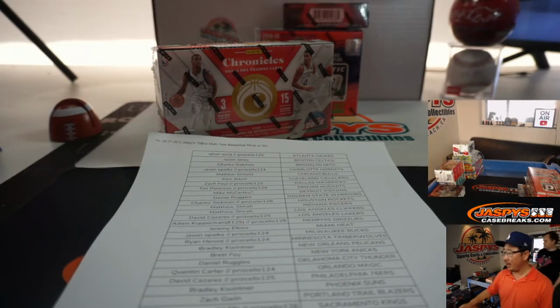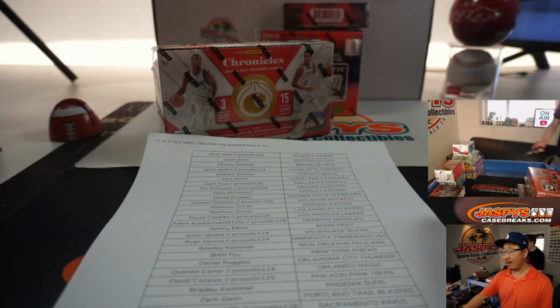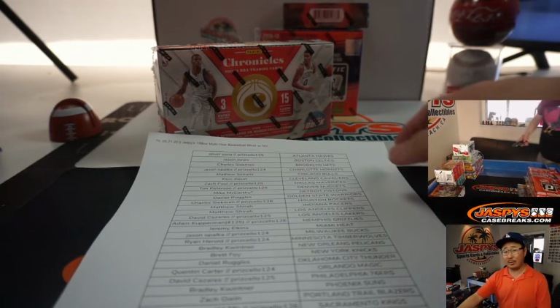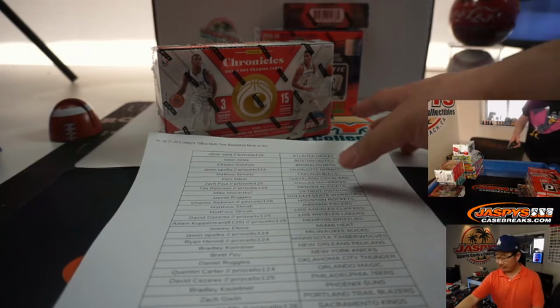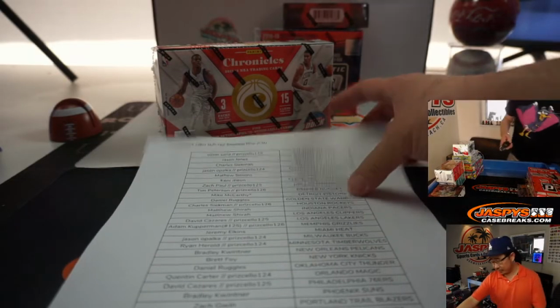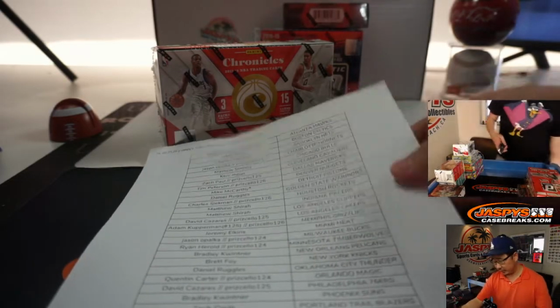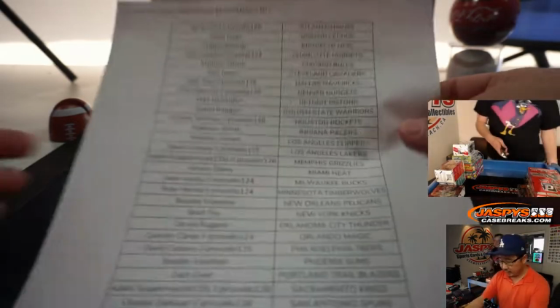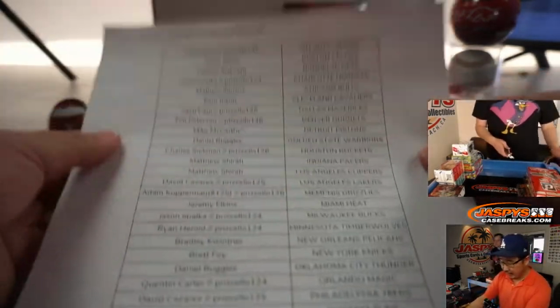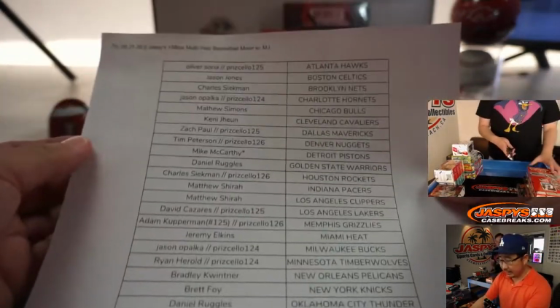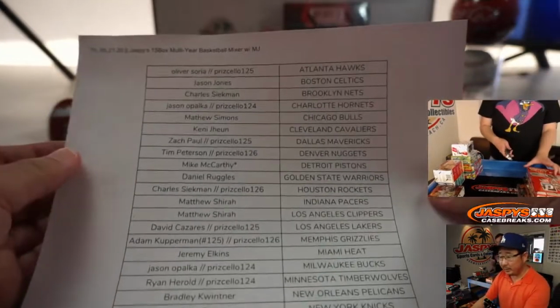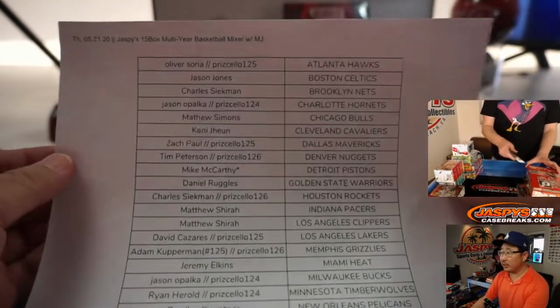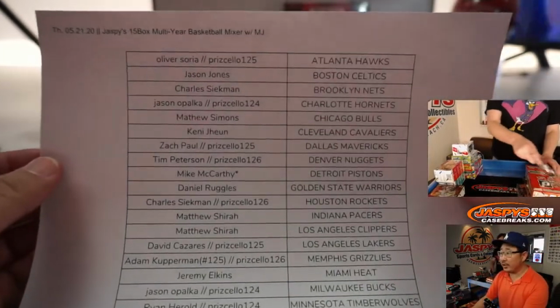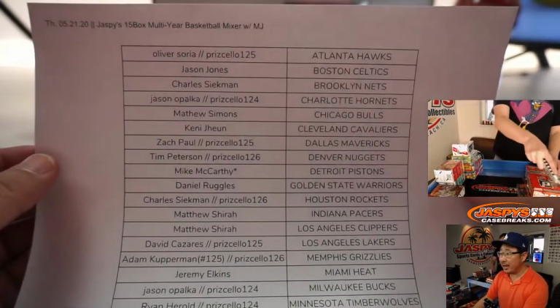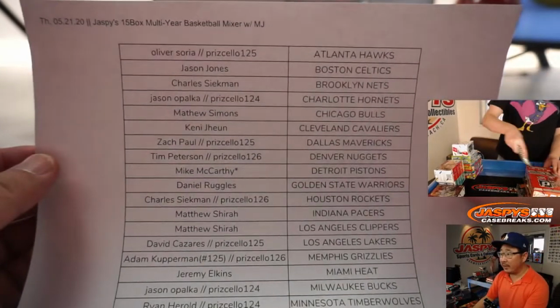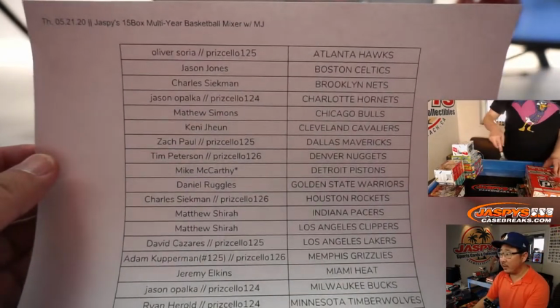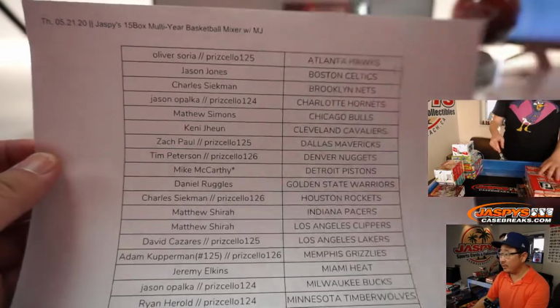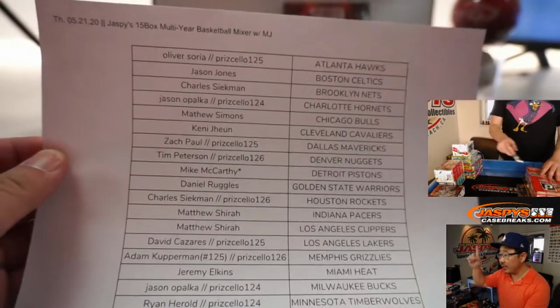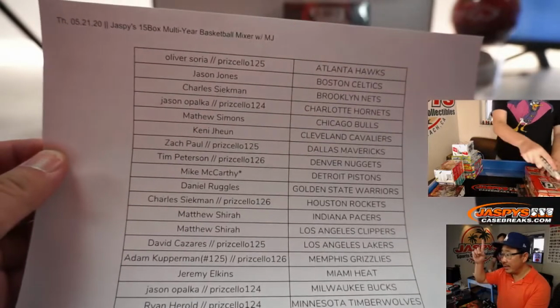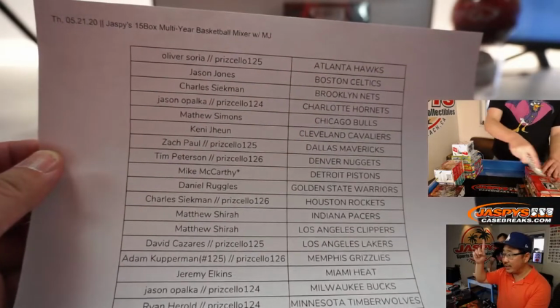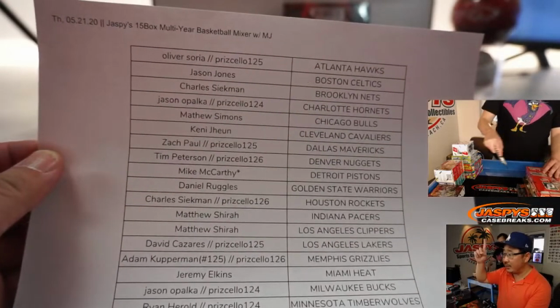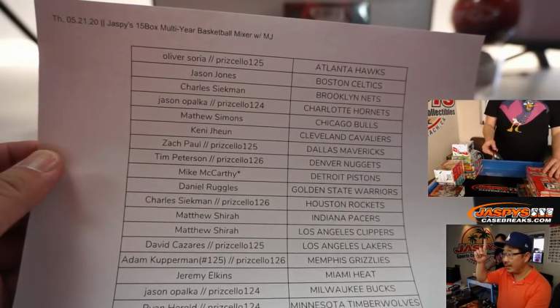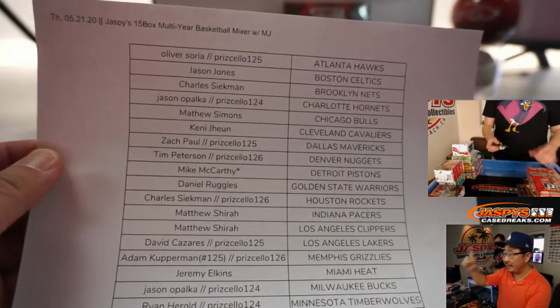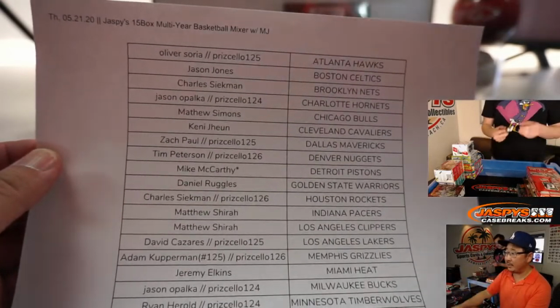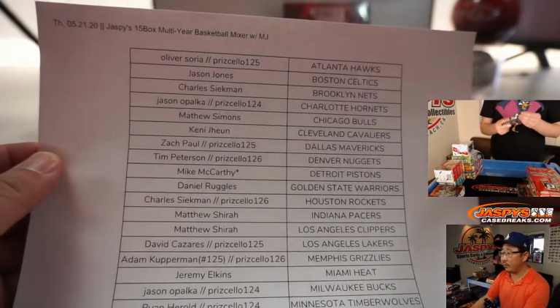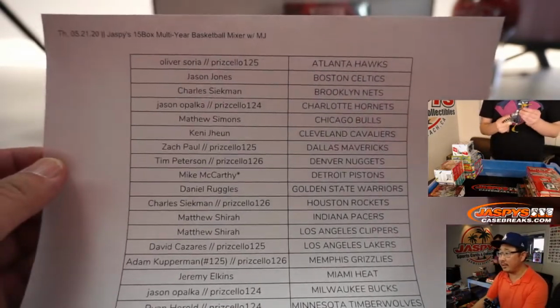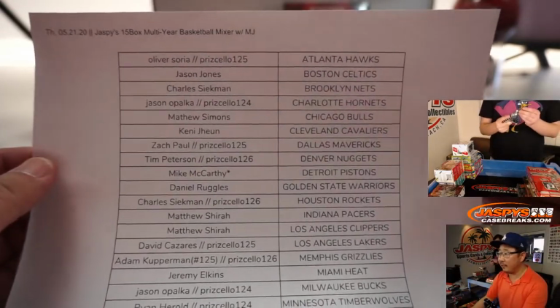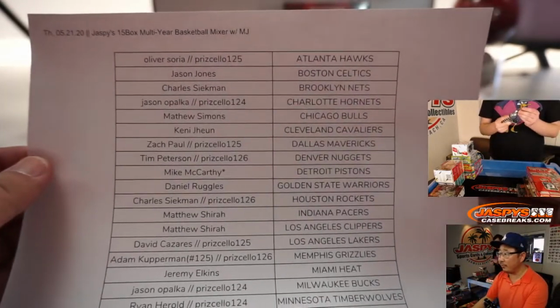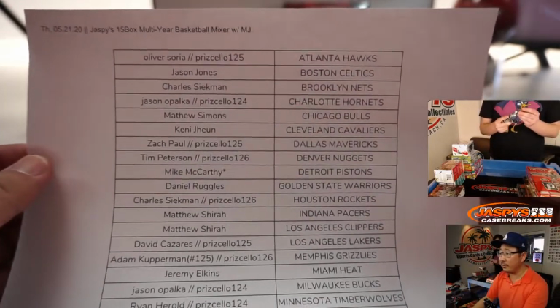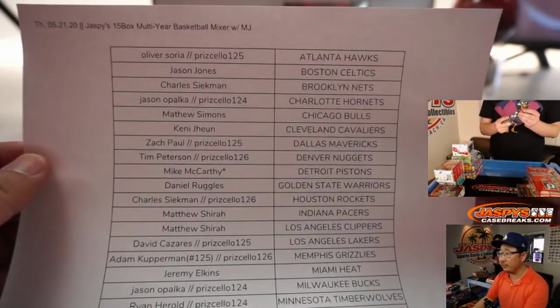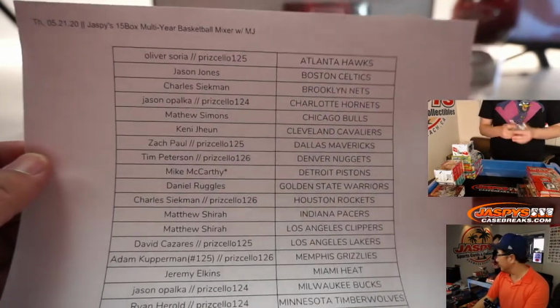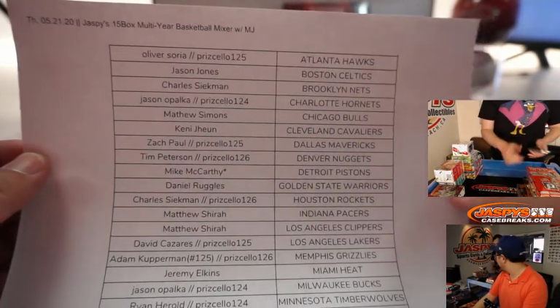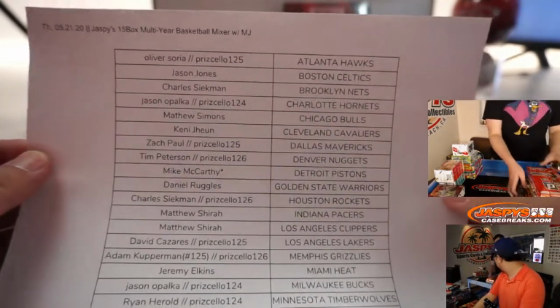Welcome back, folks. A little bit of trade chatter, but in the end no deals are done. We got Nick Jaspi on the Nick Cam — he's going to be breaking stuff open for you. Go blade.